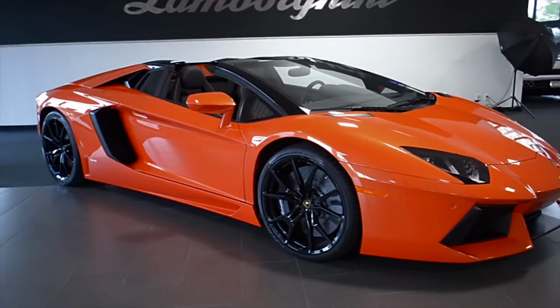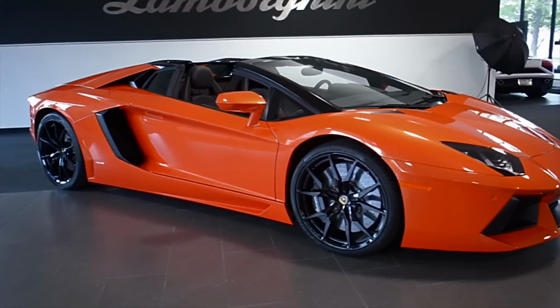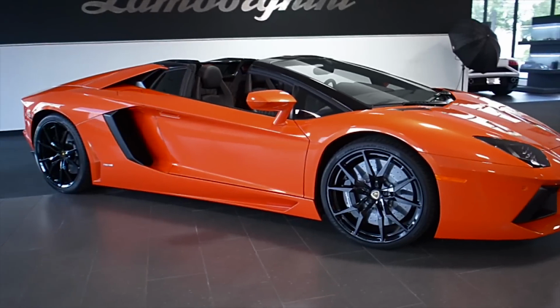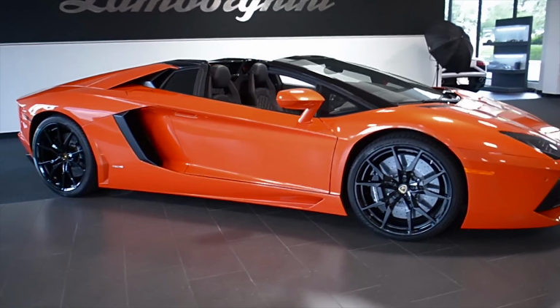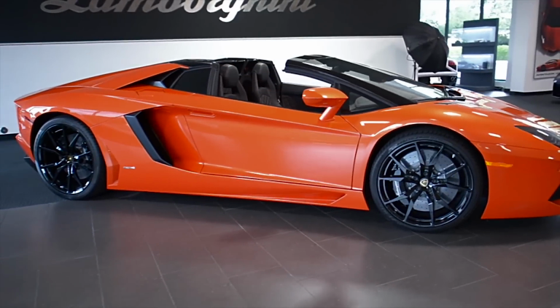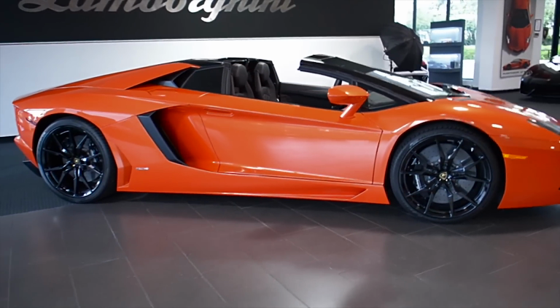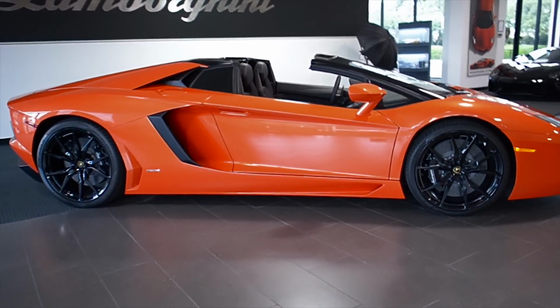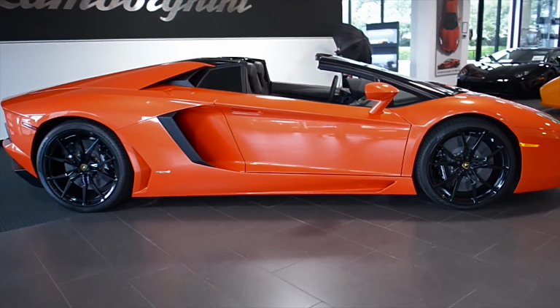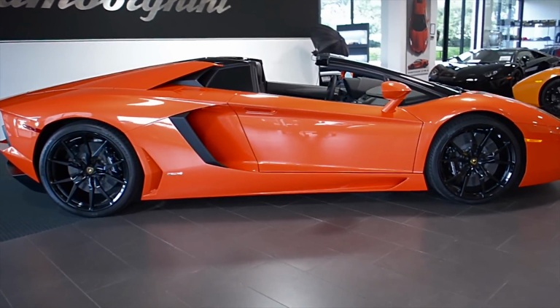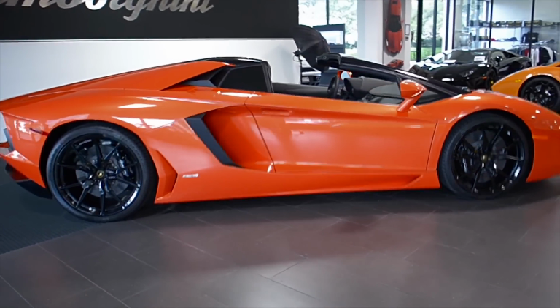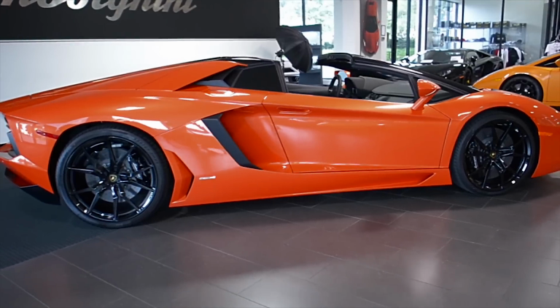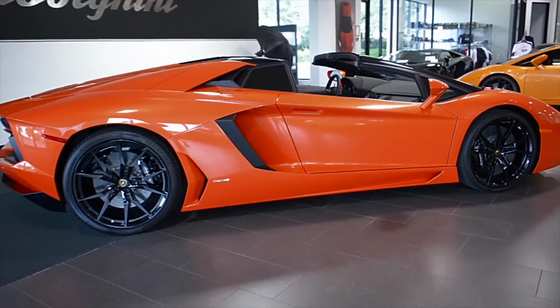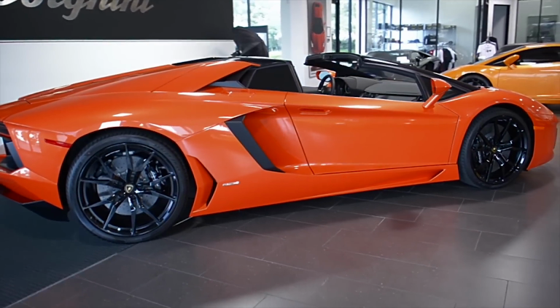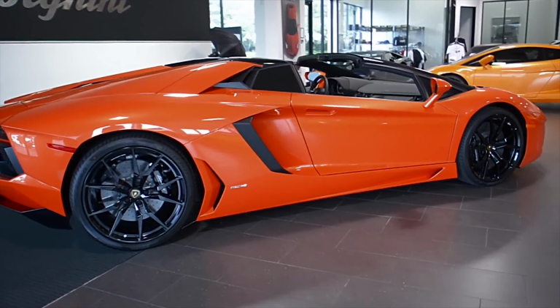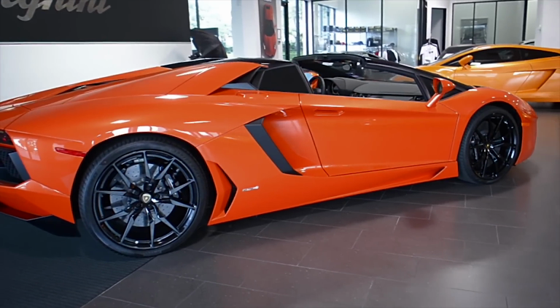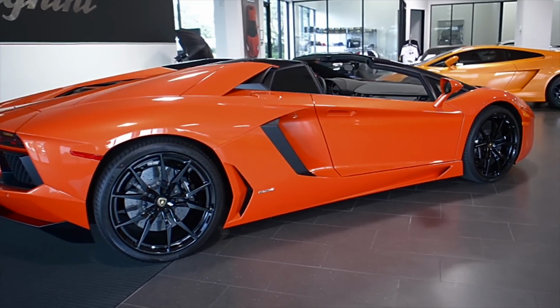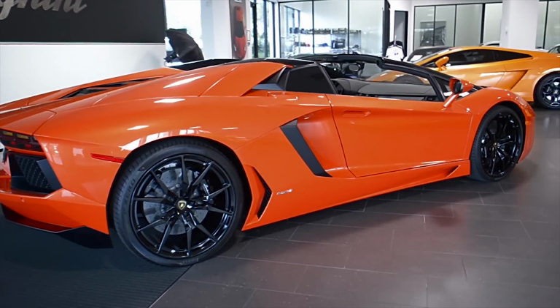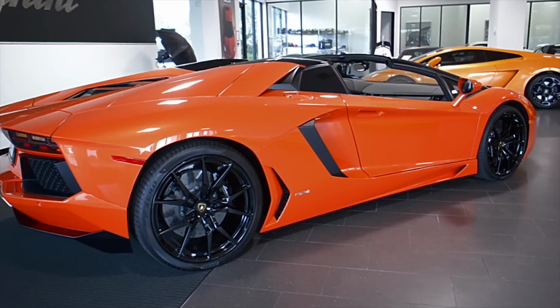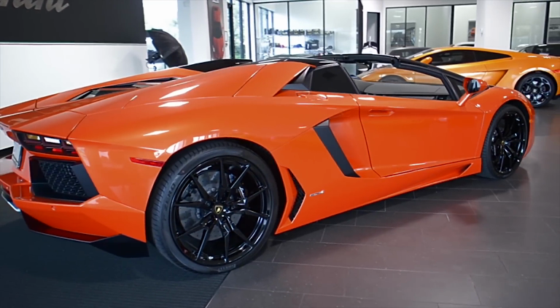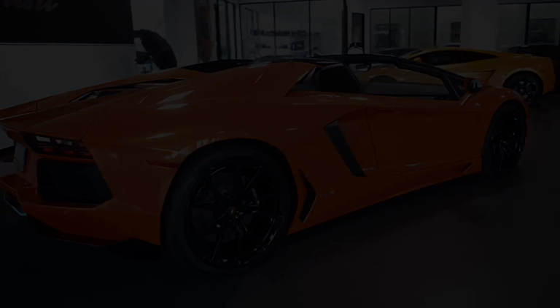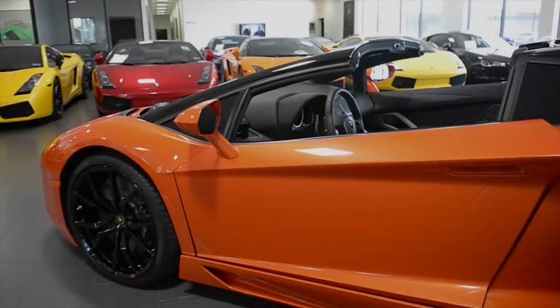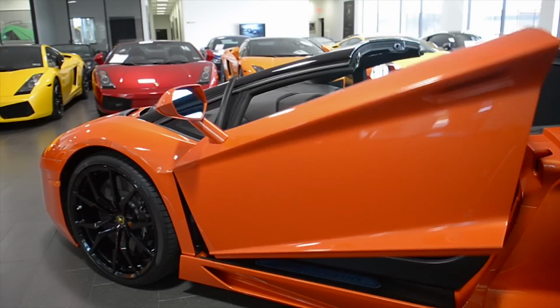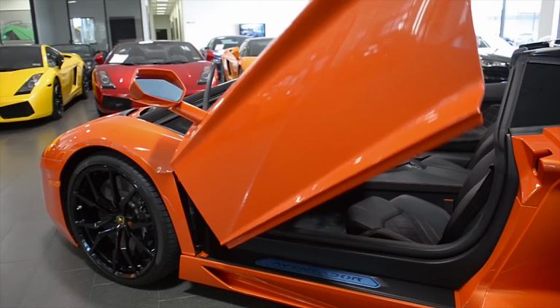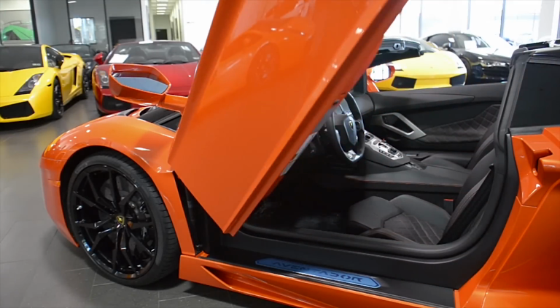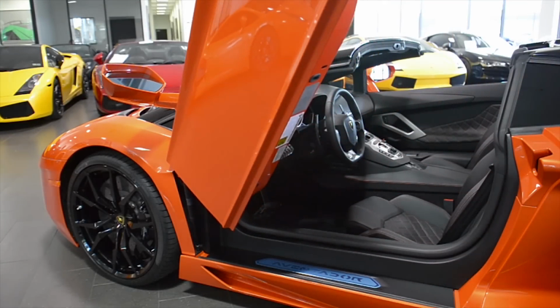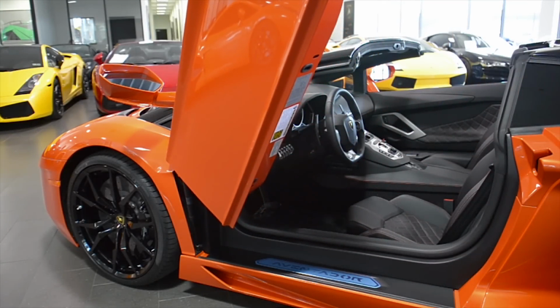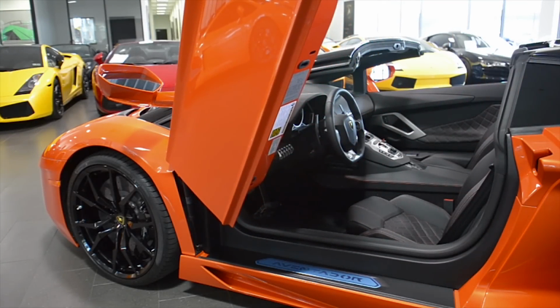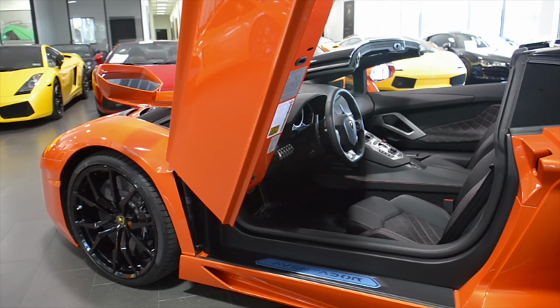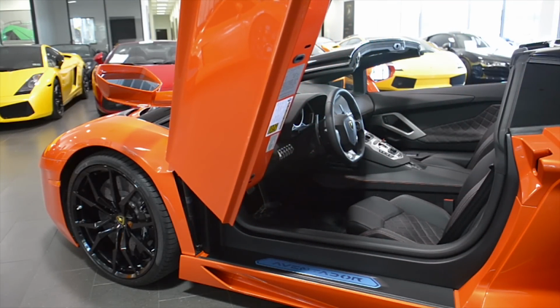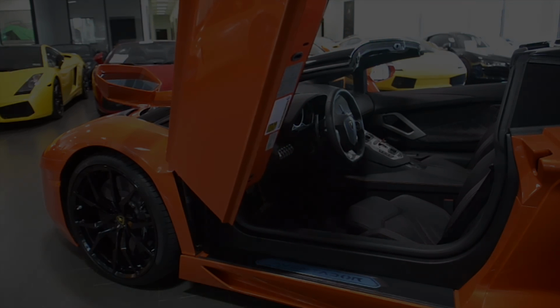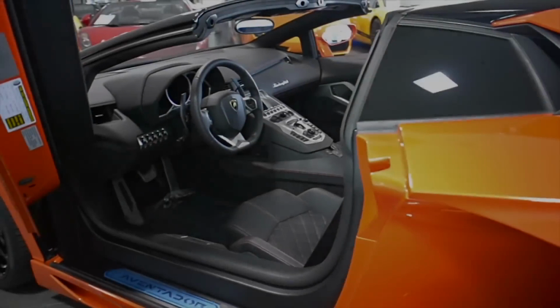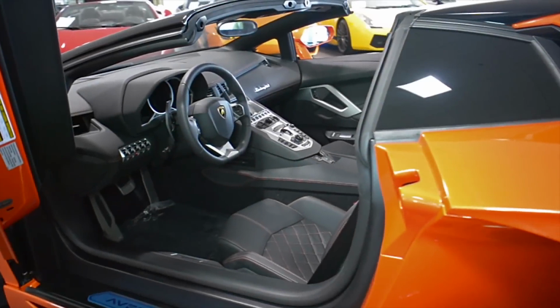Lamborghini Dallas proudly presents this 2015 Lamborghini Aventador LP700-4 Roadster, equipped with a 6.5L, 700hp V12 engine, and a 7-speed ISR transmission with all-wheel drive.